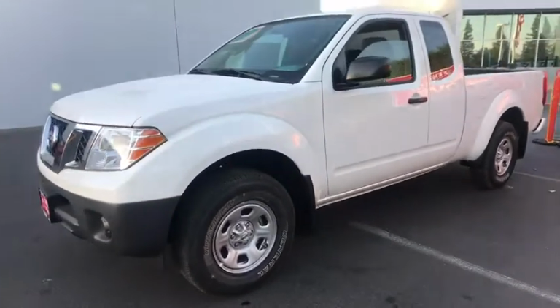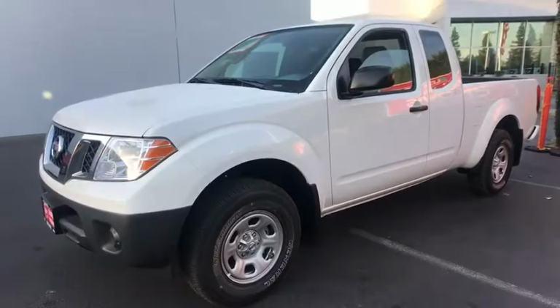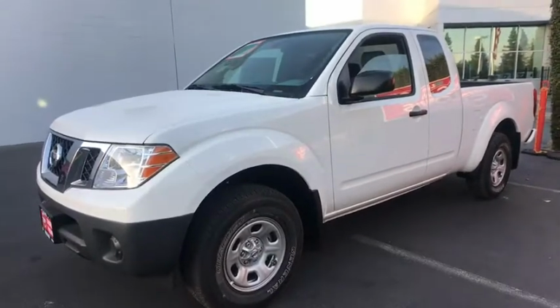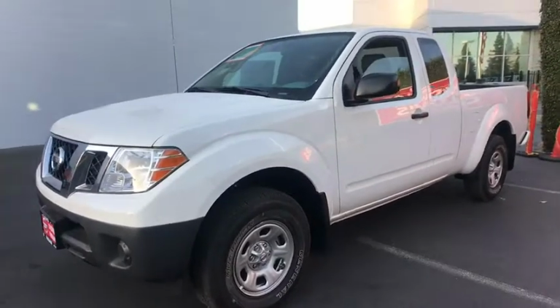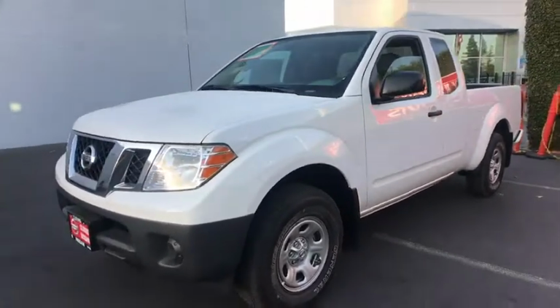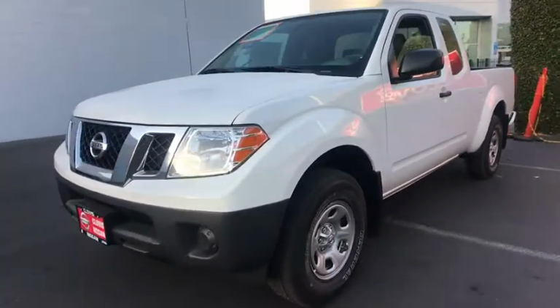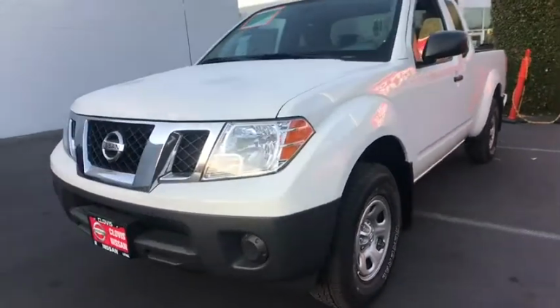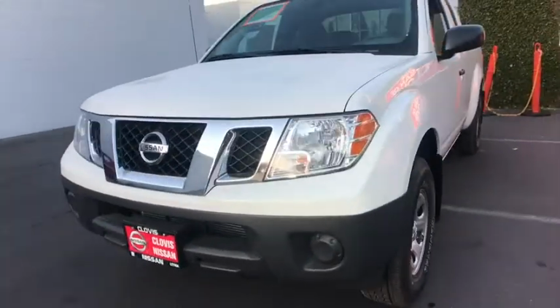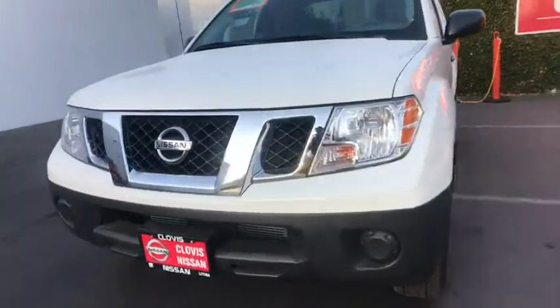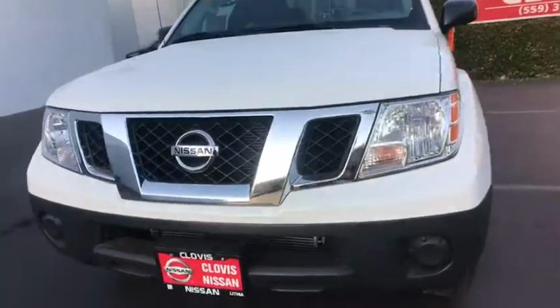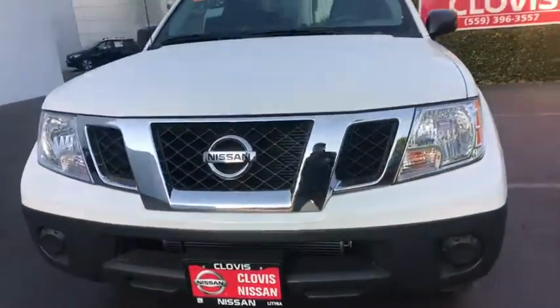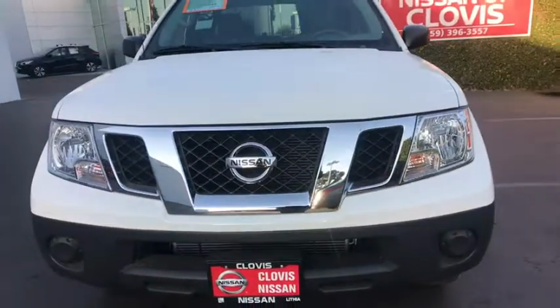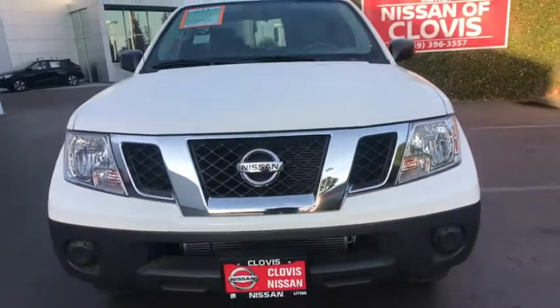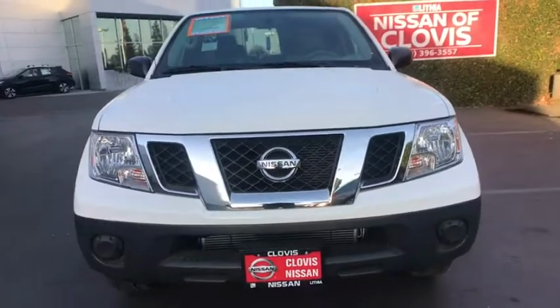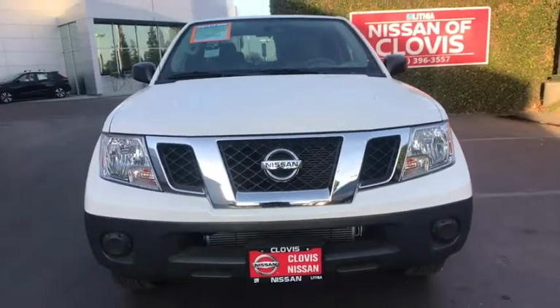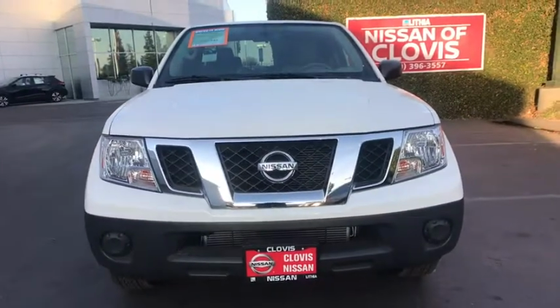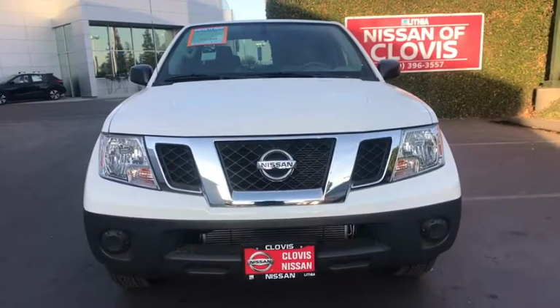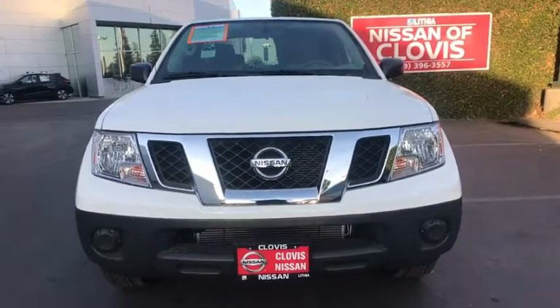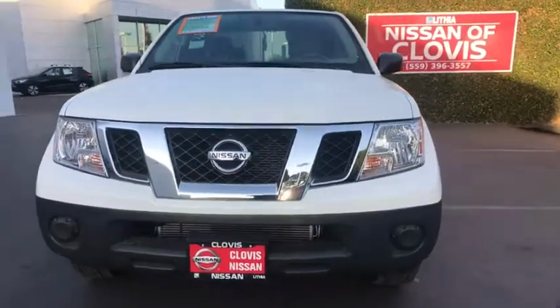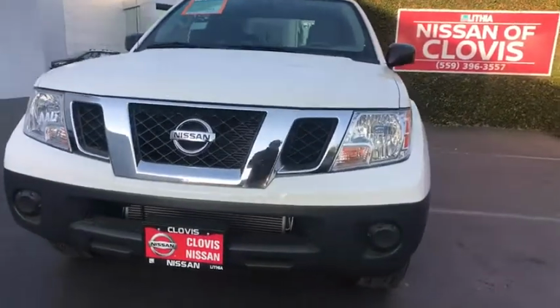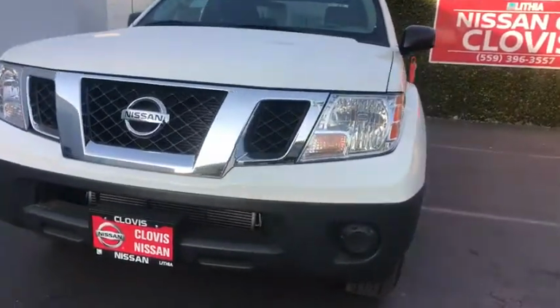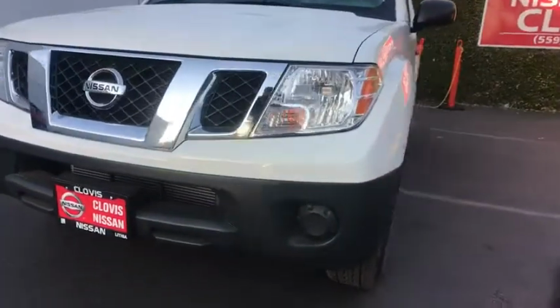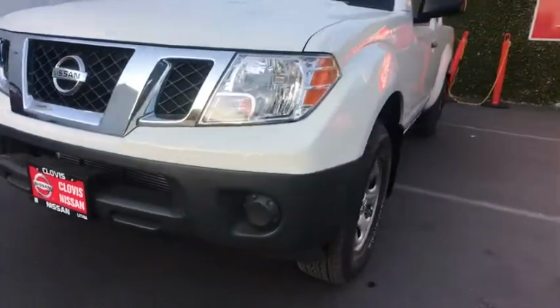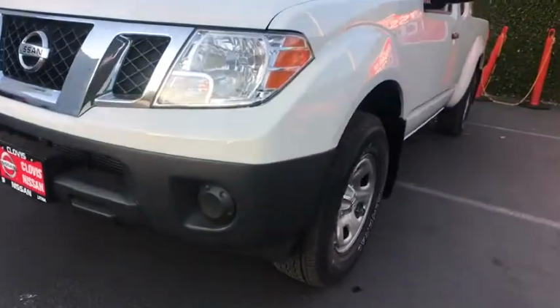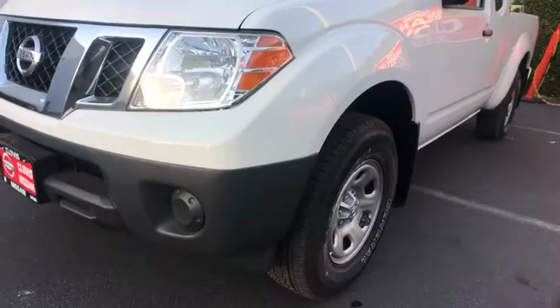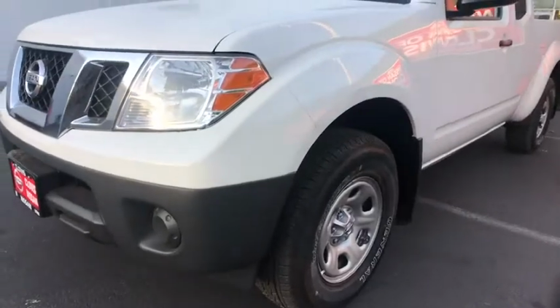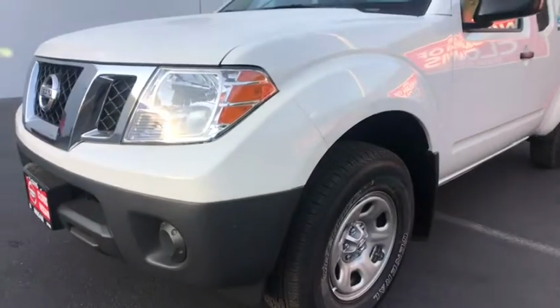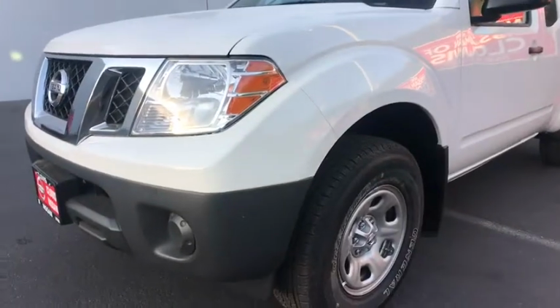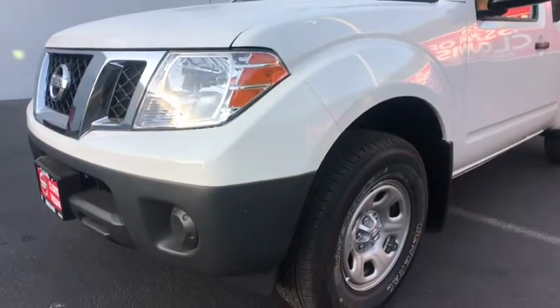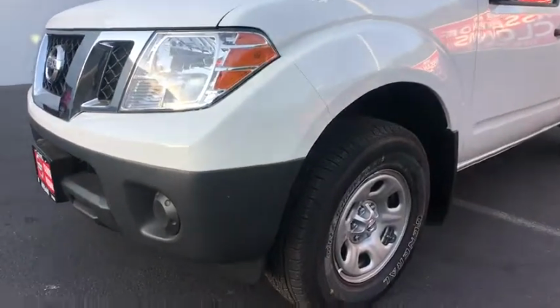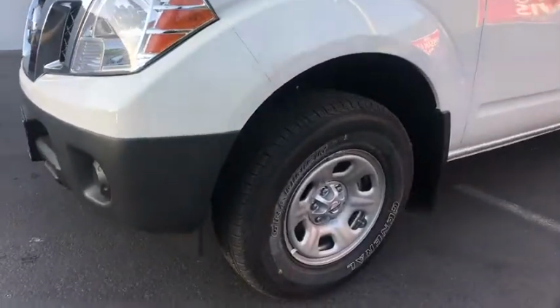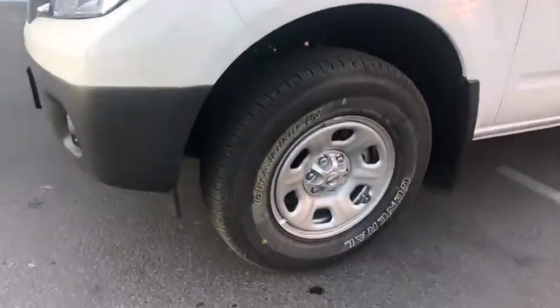Side head airbag, bed liner, intermittent wipers, rear head airbag, cloth seats, variable speed intermittent wipers, privacy glass. Take this vehicle for a spin and see why so many shoppers are now proud owners.